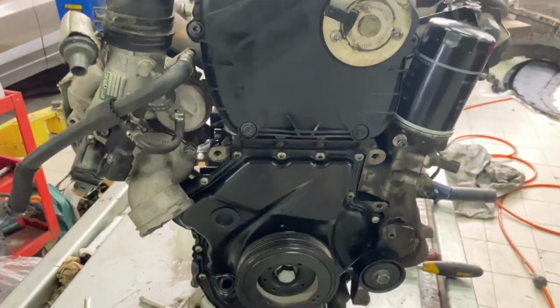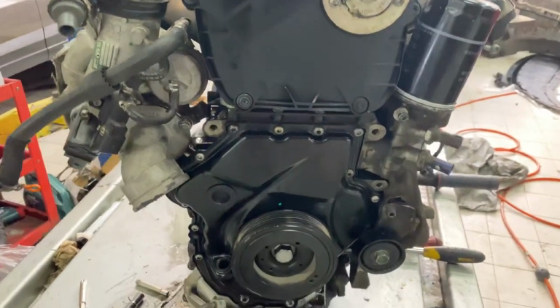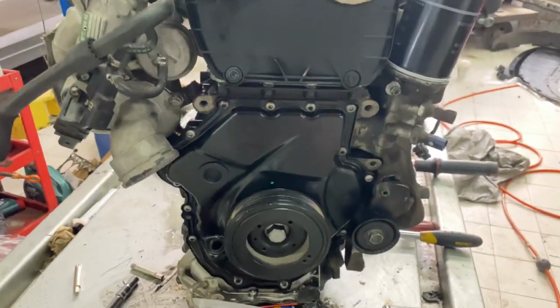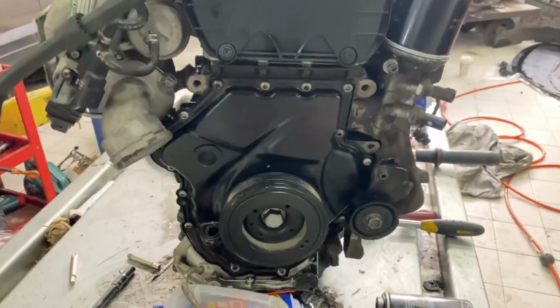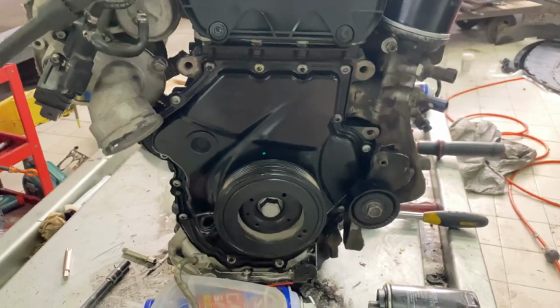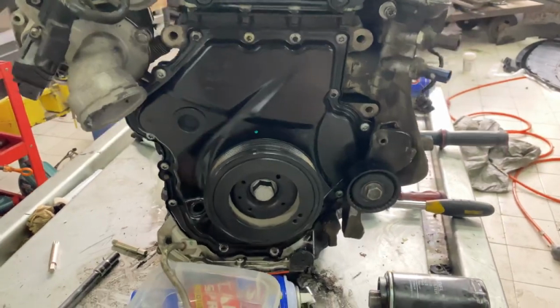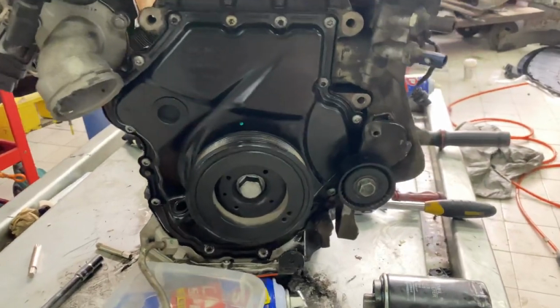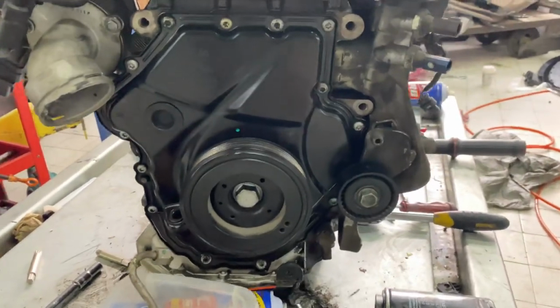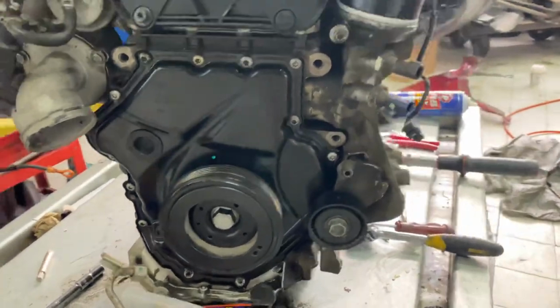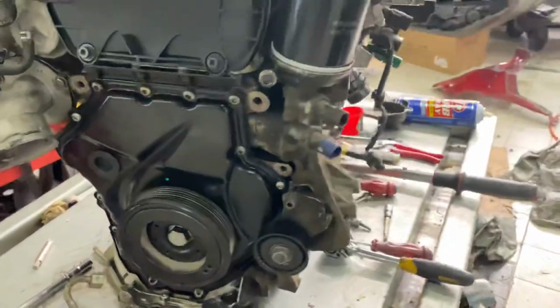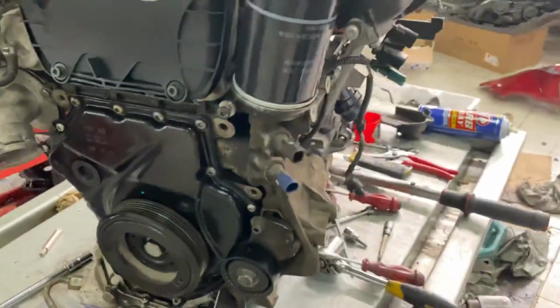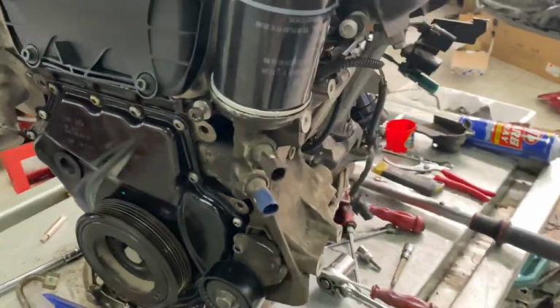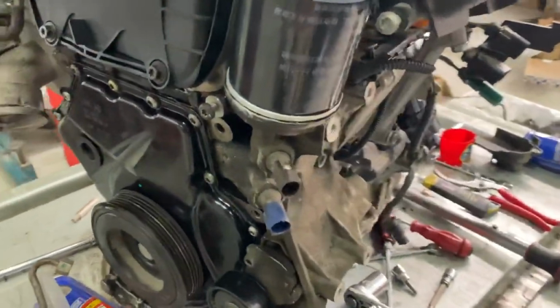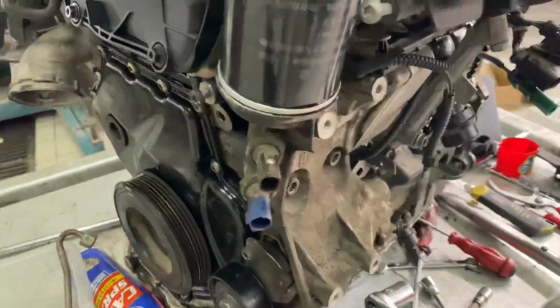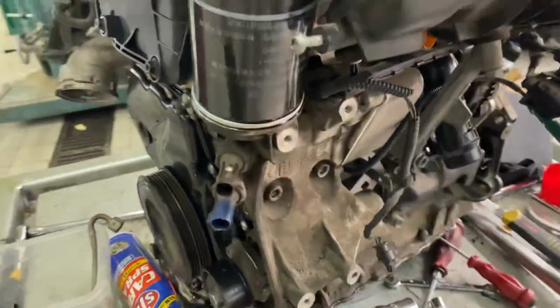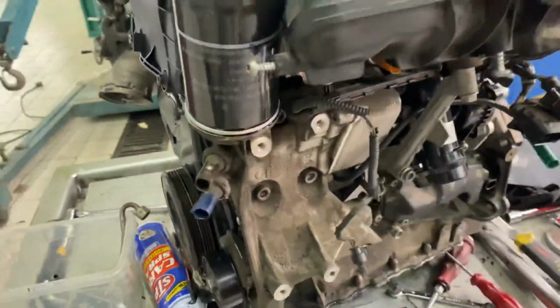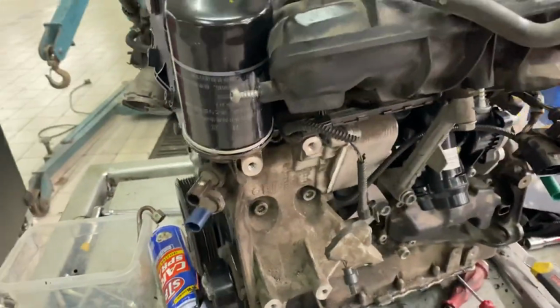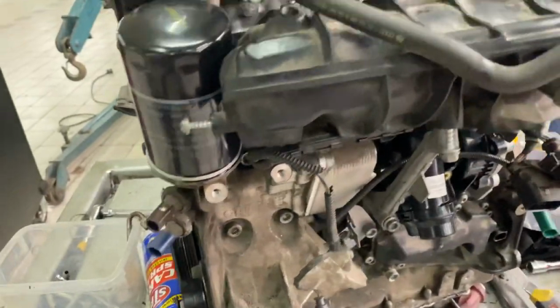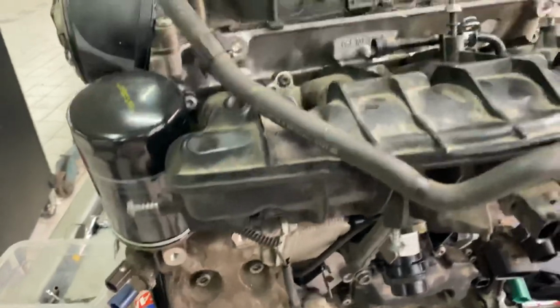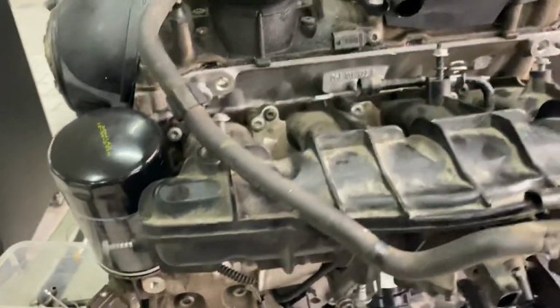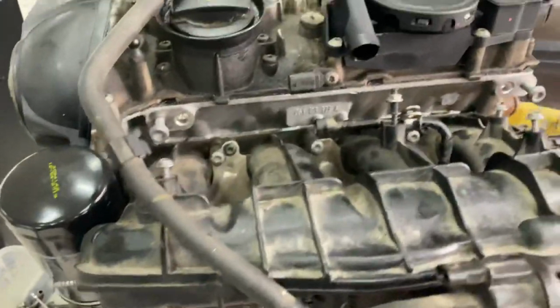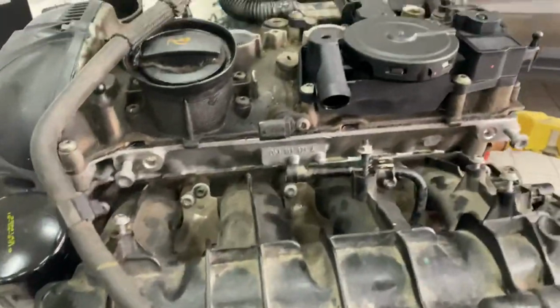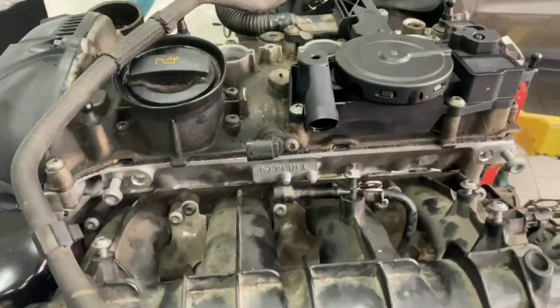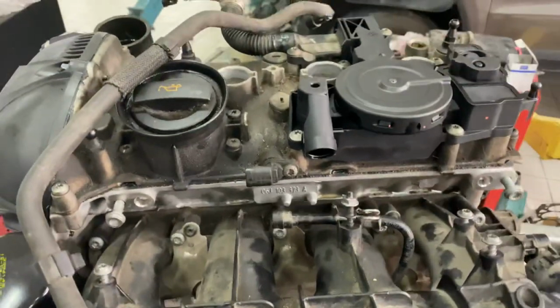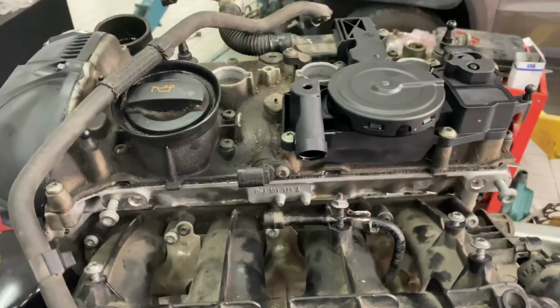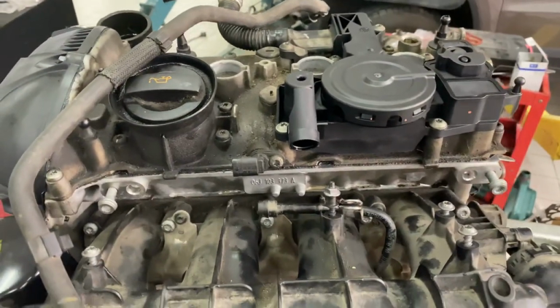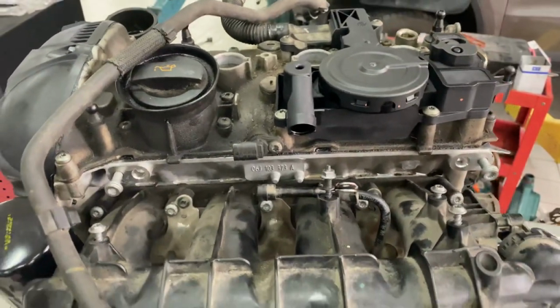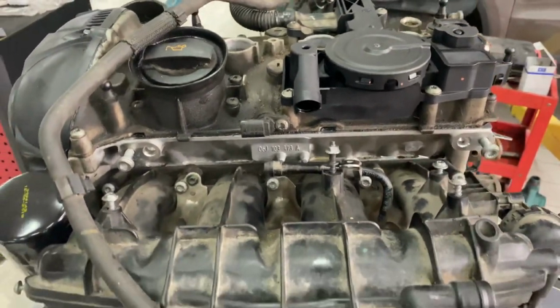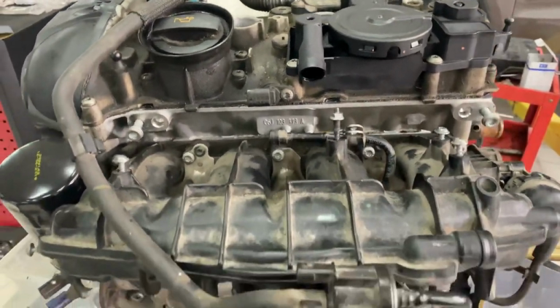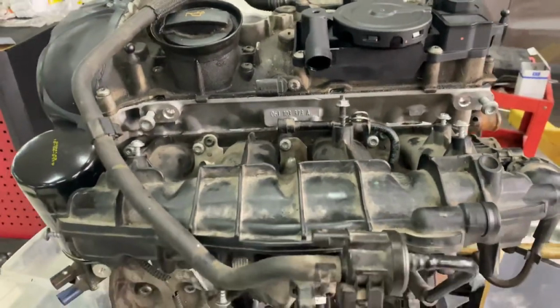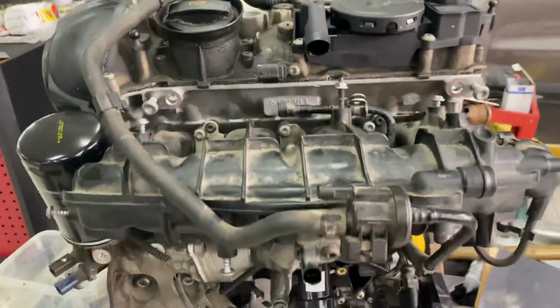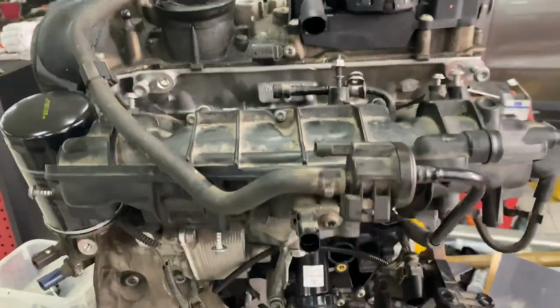On the outside you can see the turbo, the crankshaft pulley, a couple of sensors below the oil filter, and up on the top the oil cap and intake manifold.